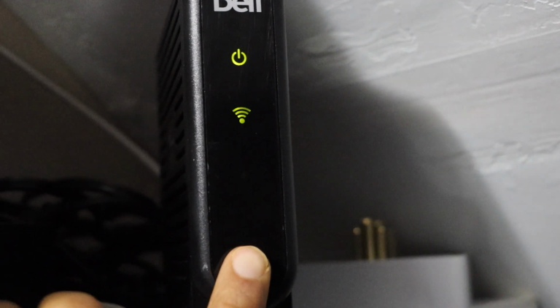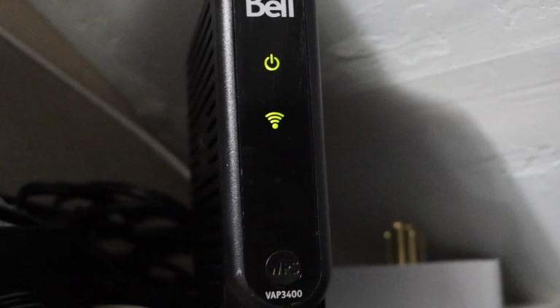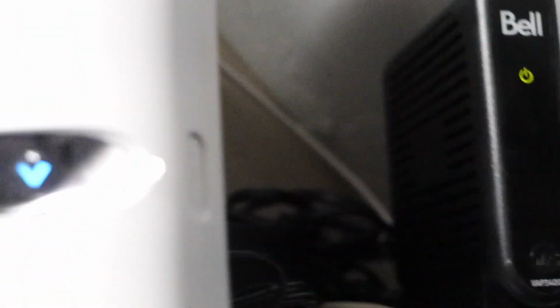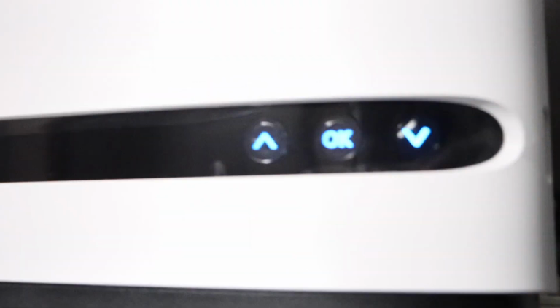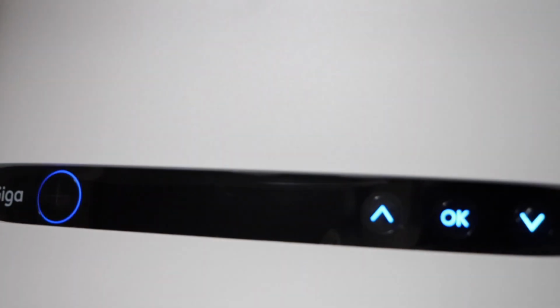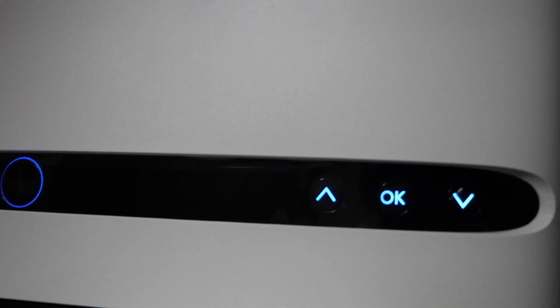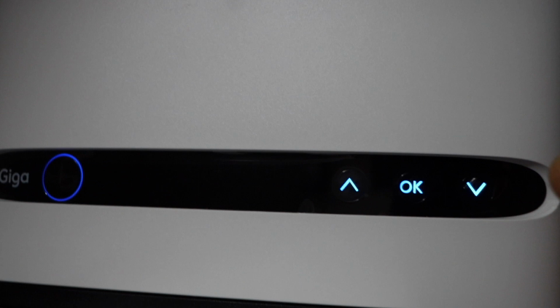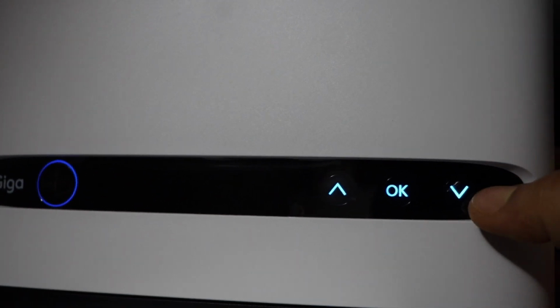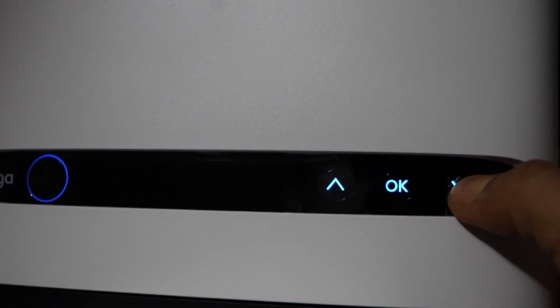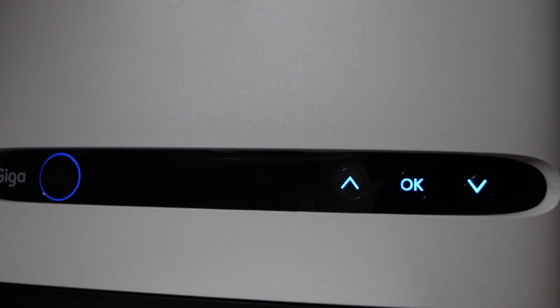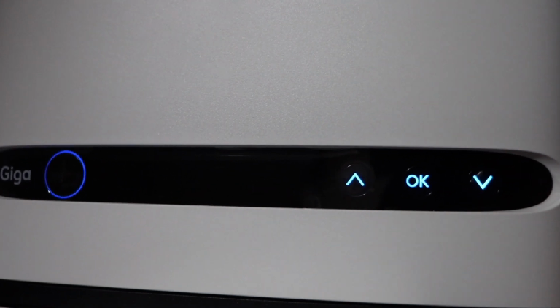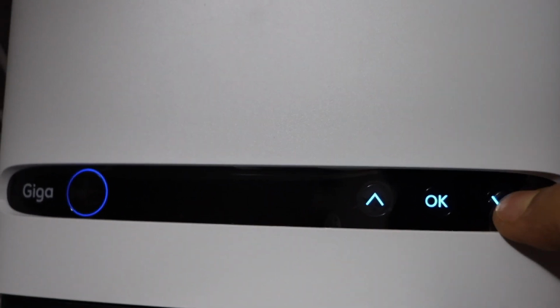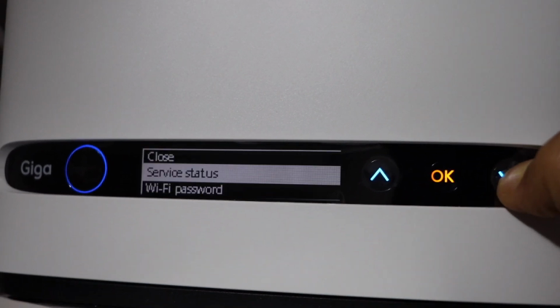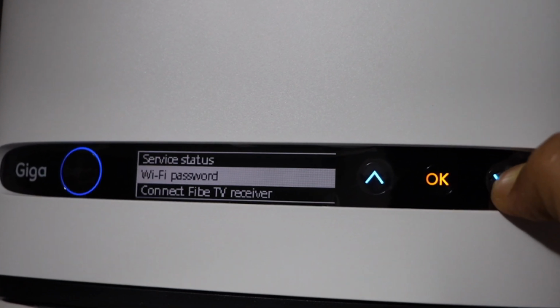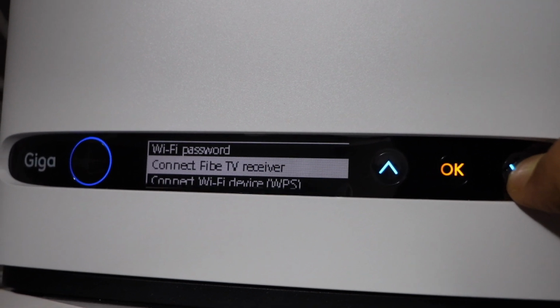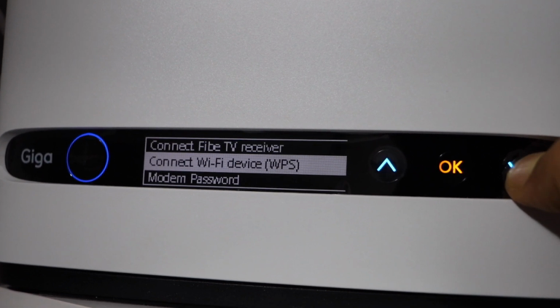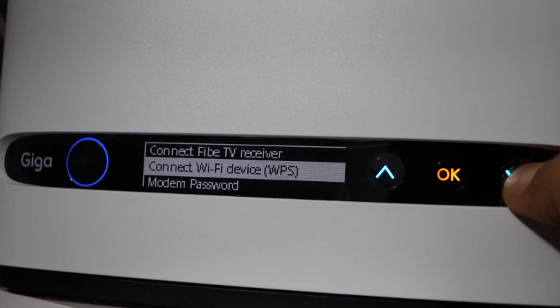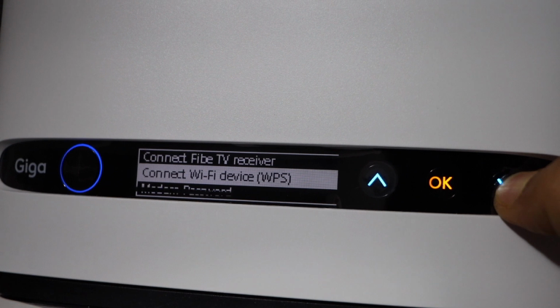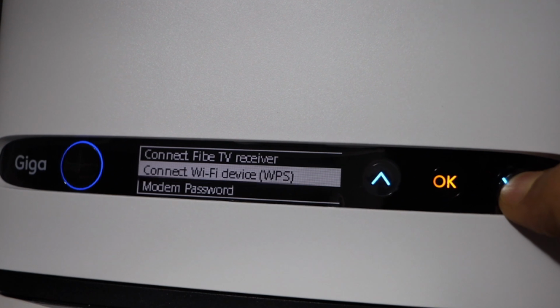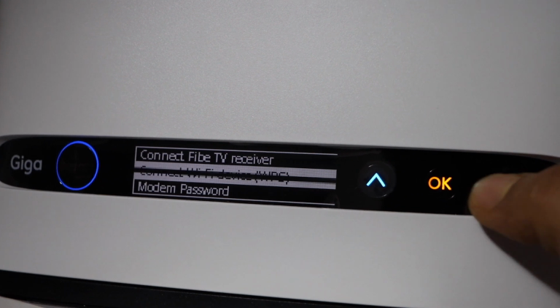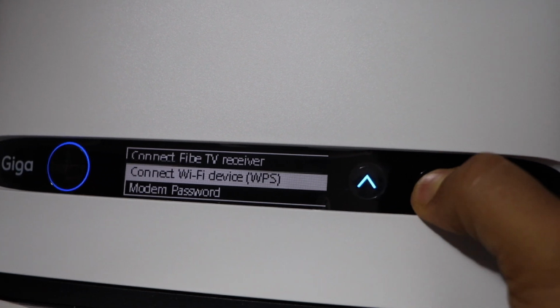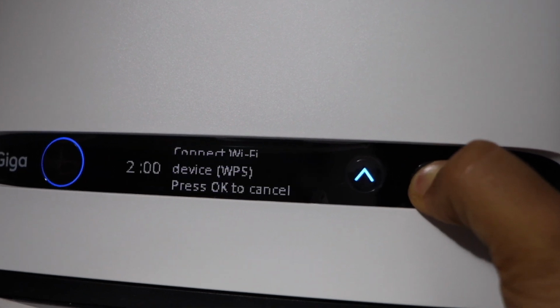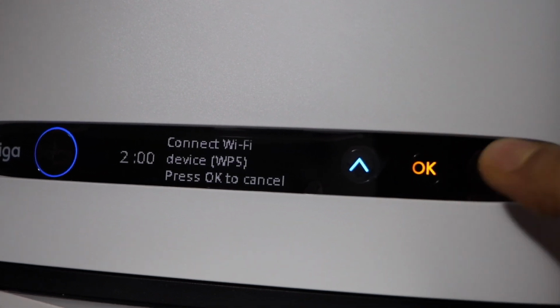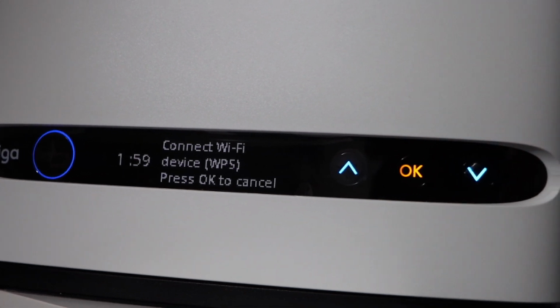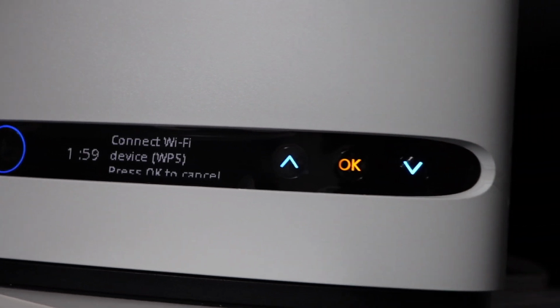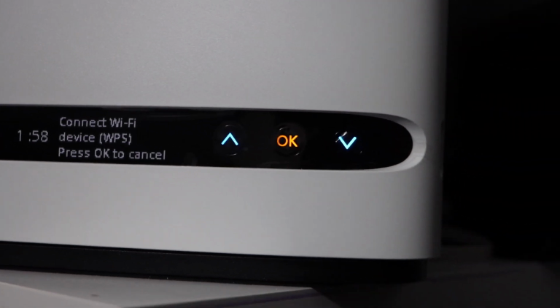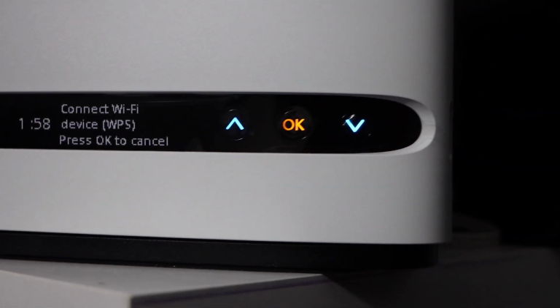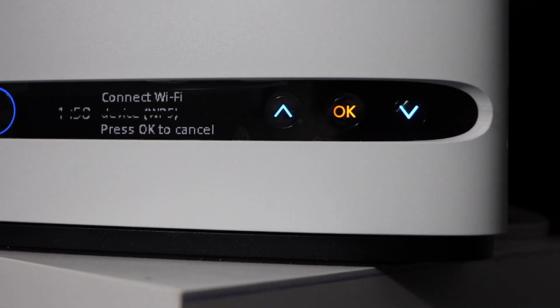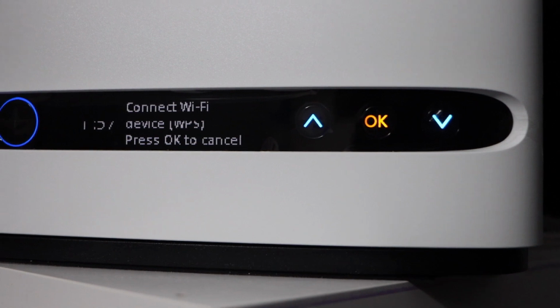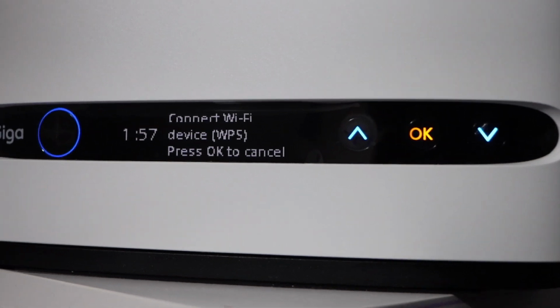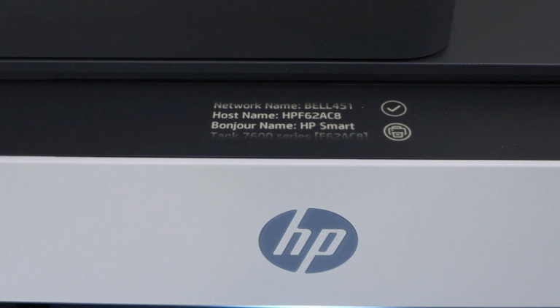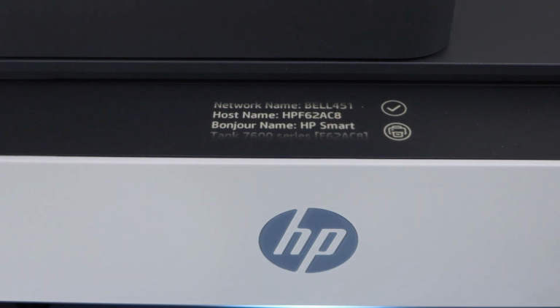Now go to your Wi-Fi router, press and hold the WPS button for three seconds. In case you have a router with a screen, scroll down and look for Connect Wi-Fi Device via WPS and press OK. Within two minutes the connection should set up.